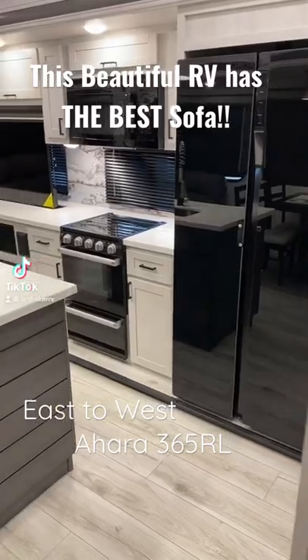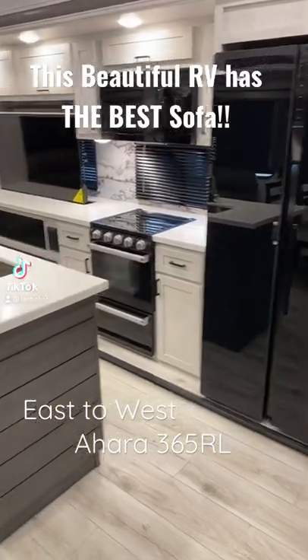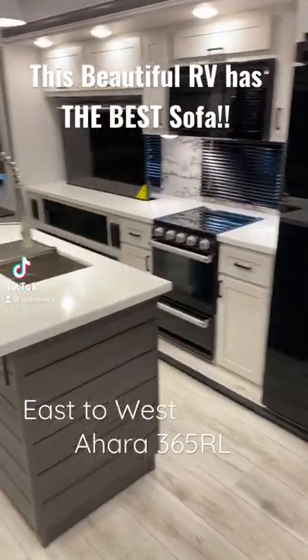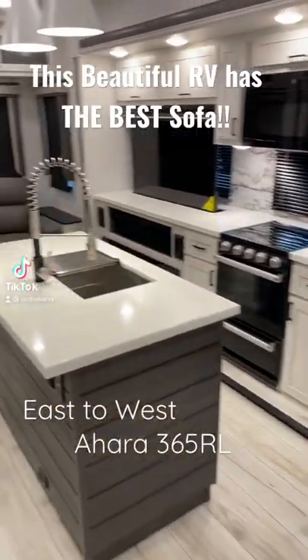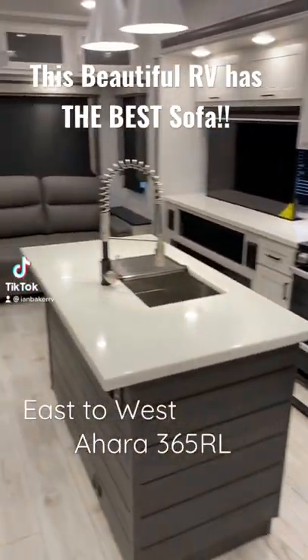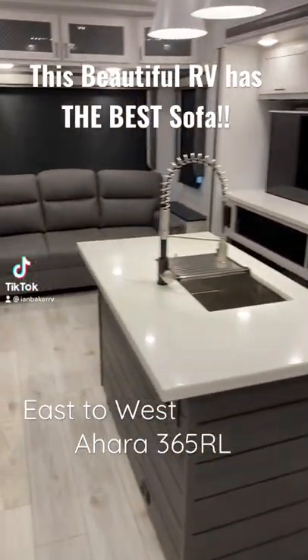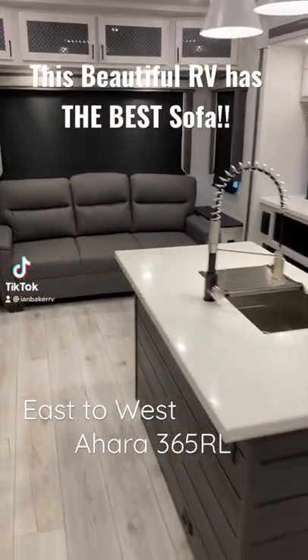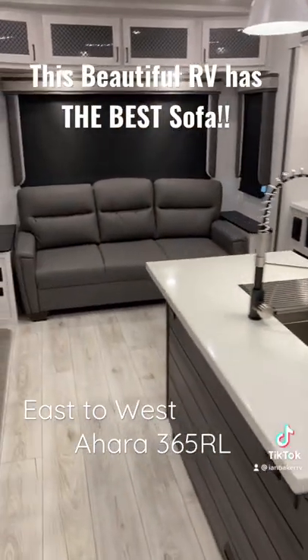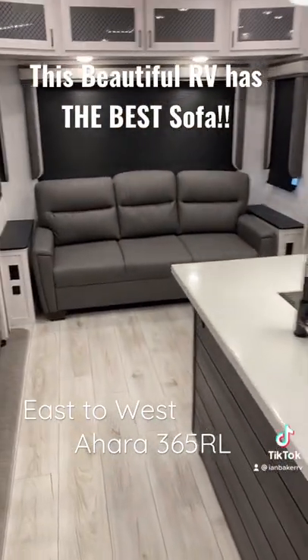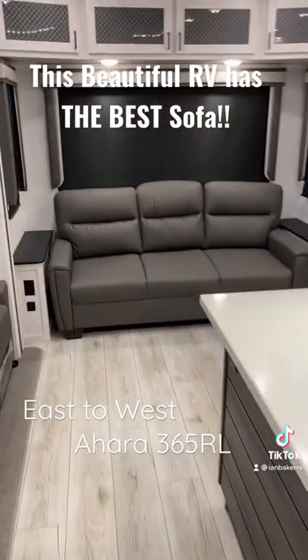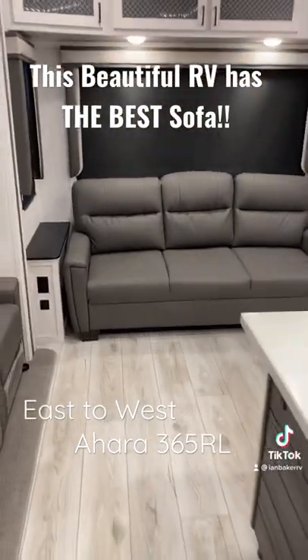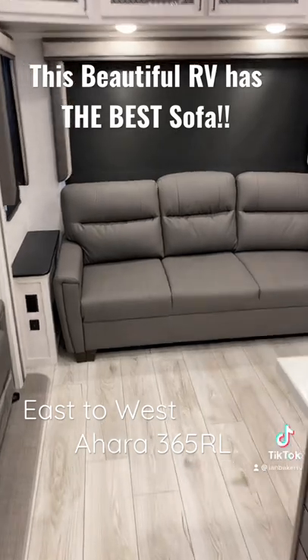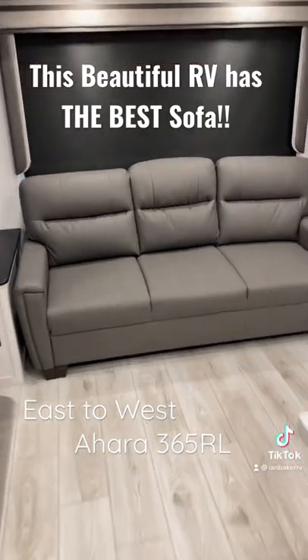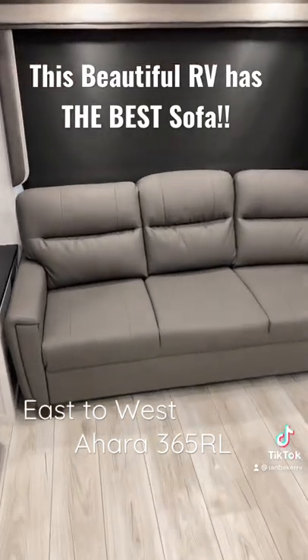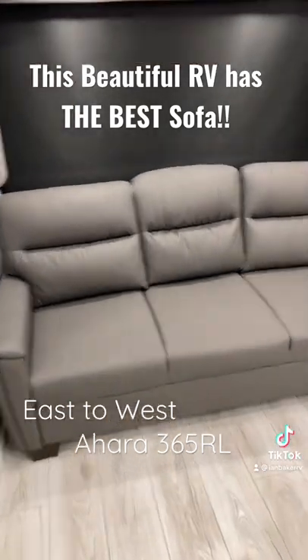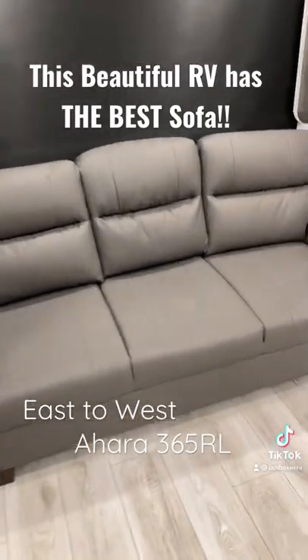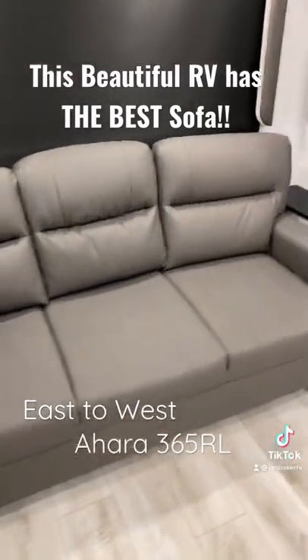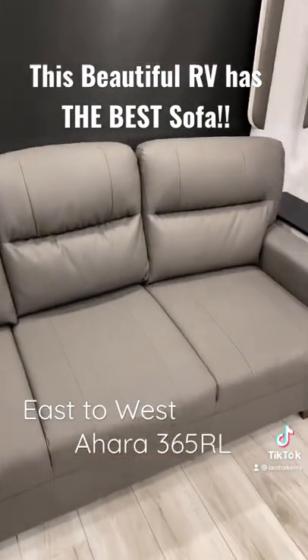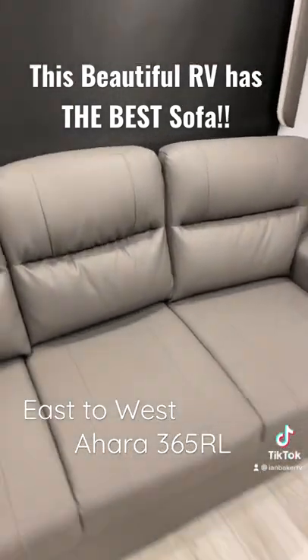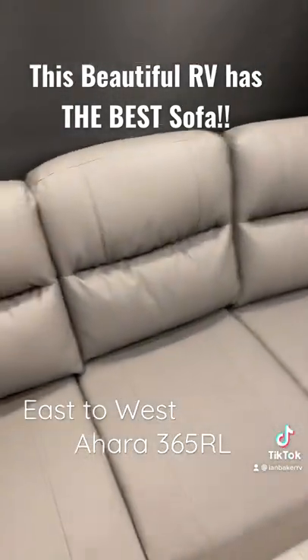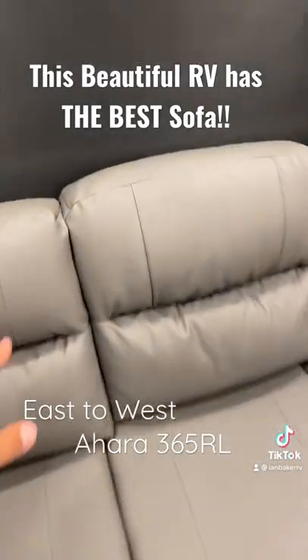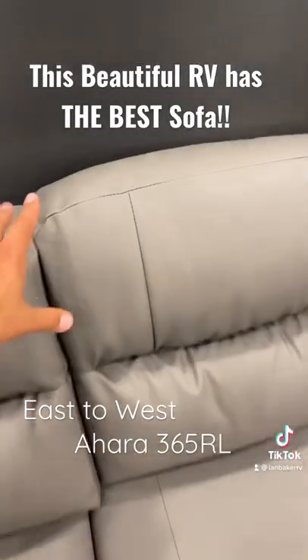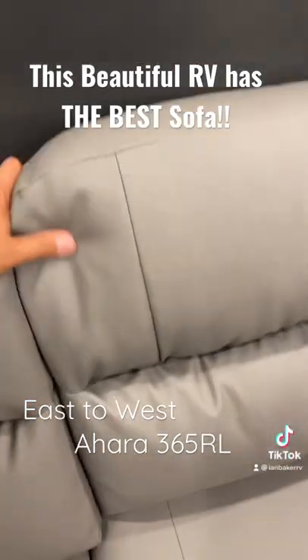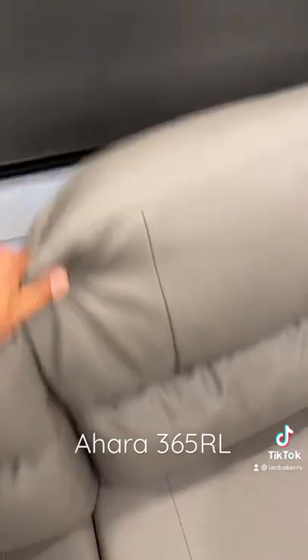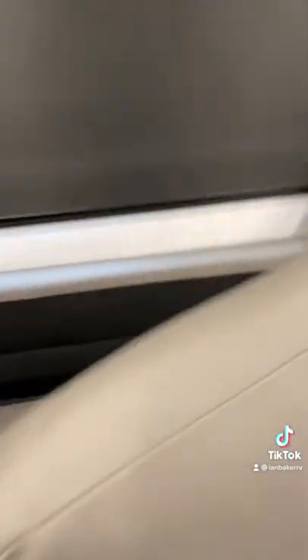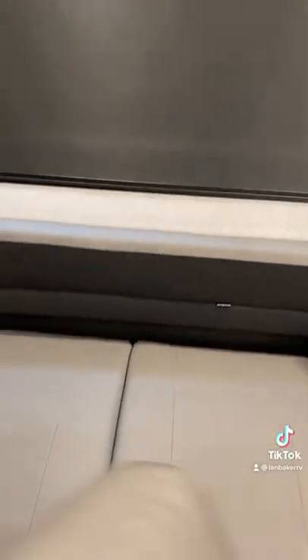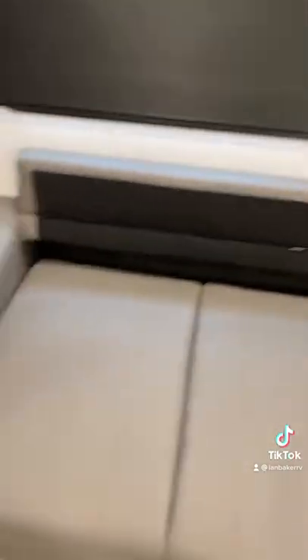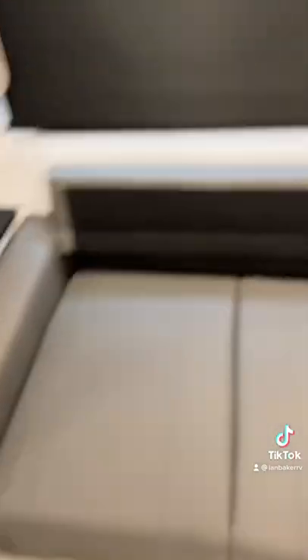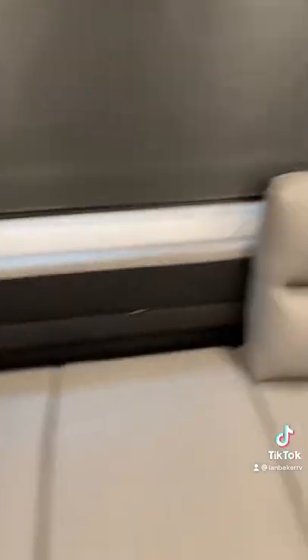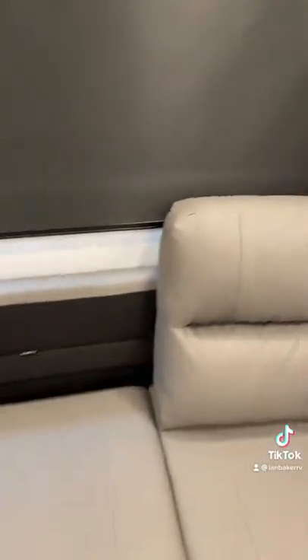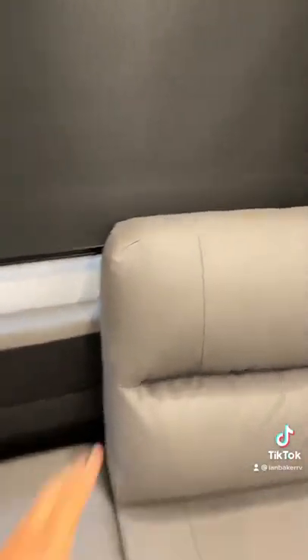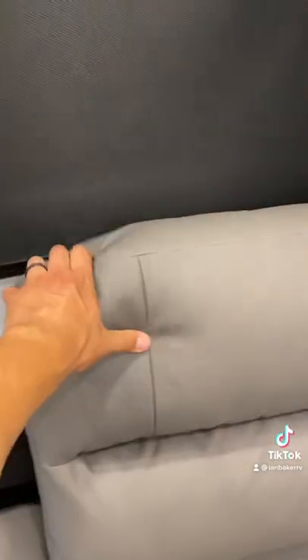You want to see something cool? Not only is the interior of this RV absolutely gorgeous — this is the East to West Ahara 365 RL — but this sofa right here, folks, is quite possibly the best sofa in the entire industry.